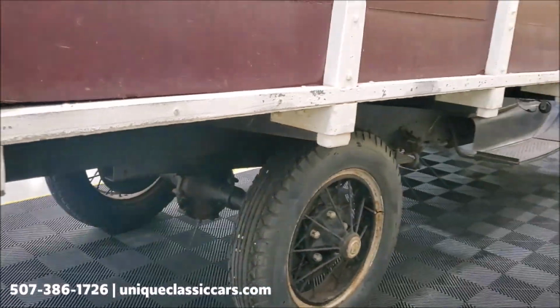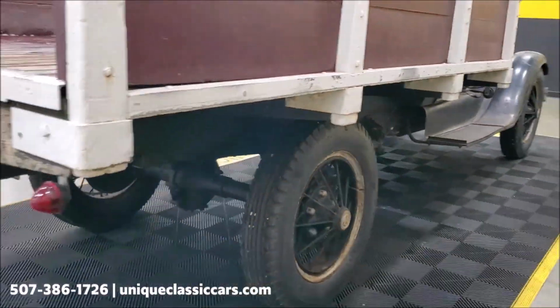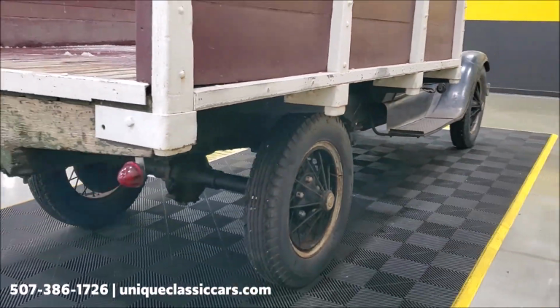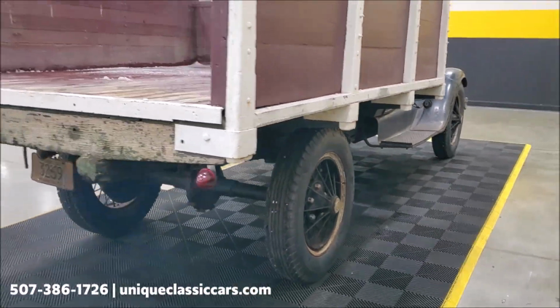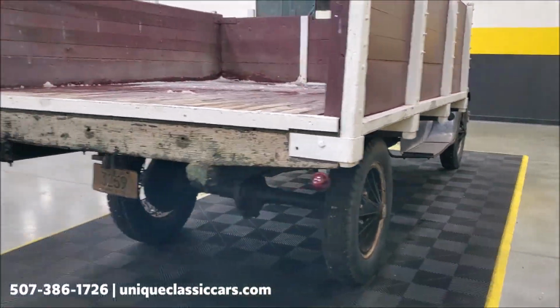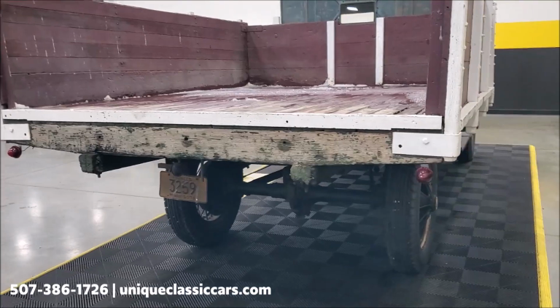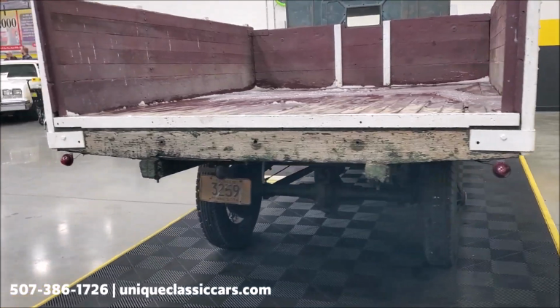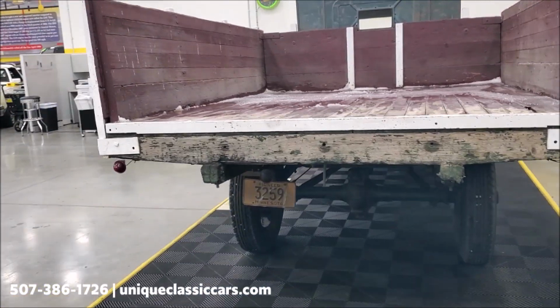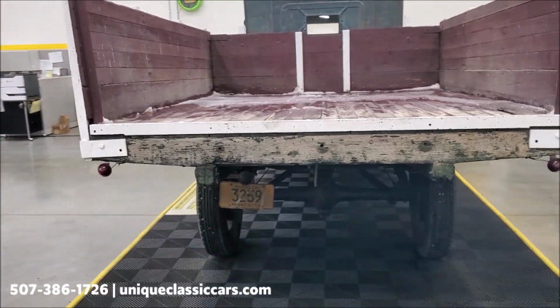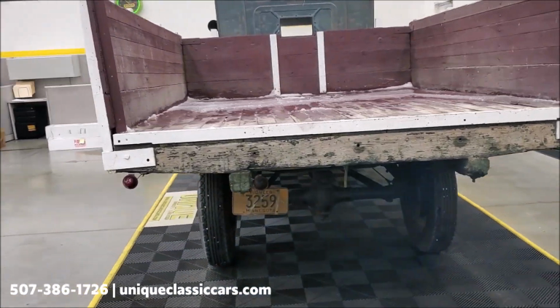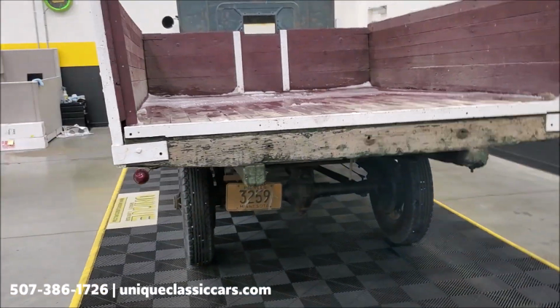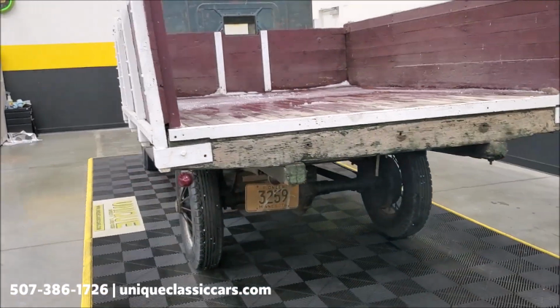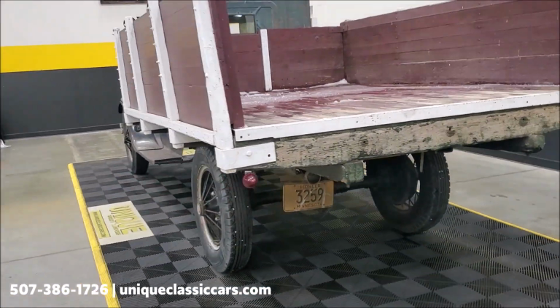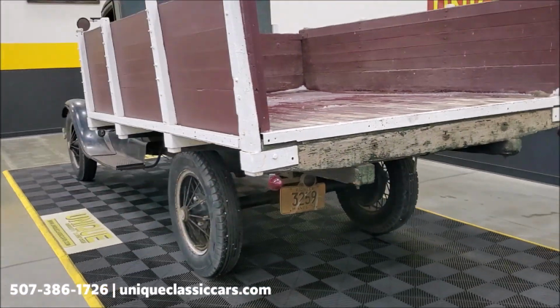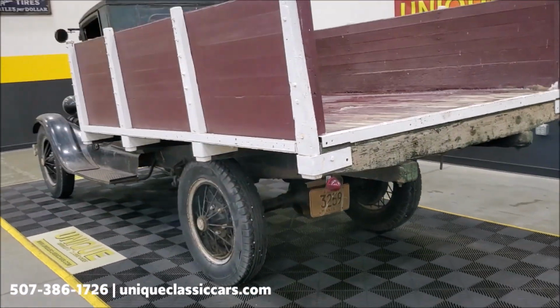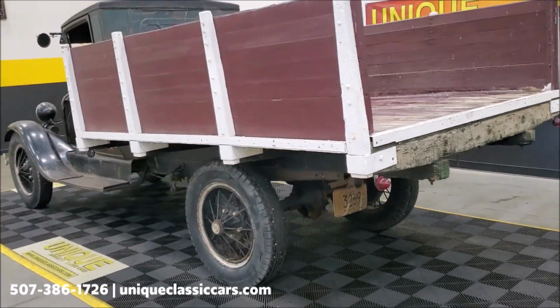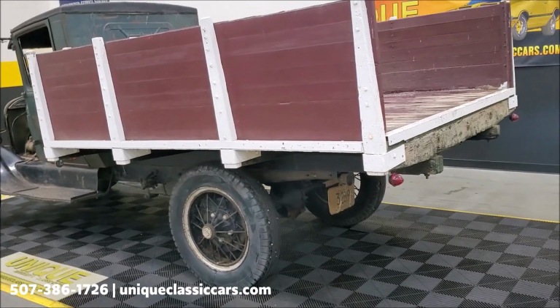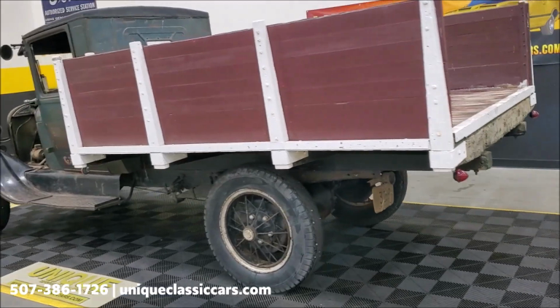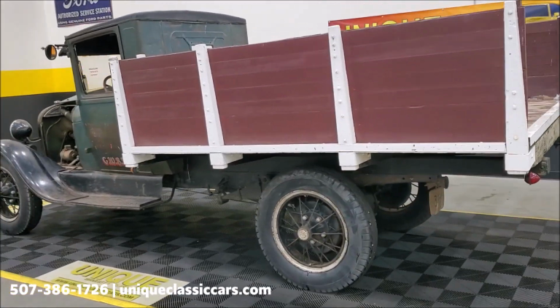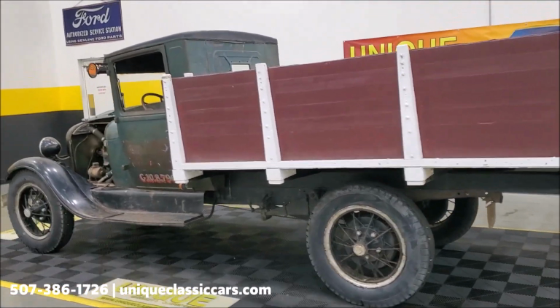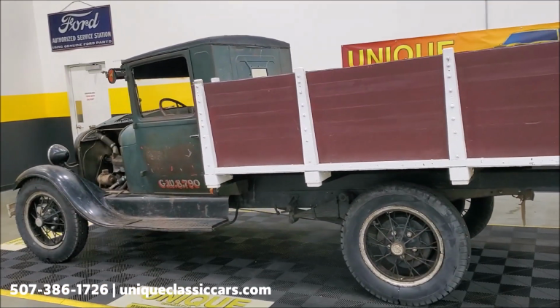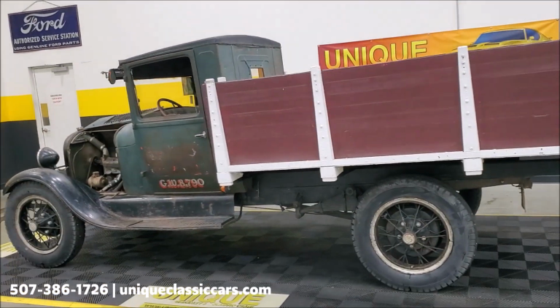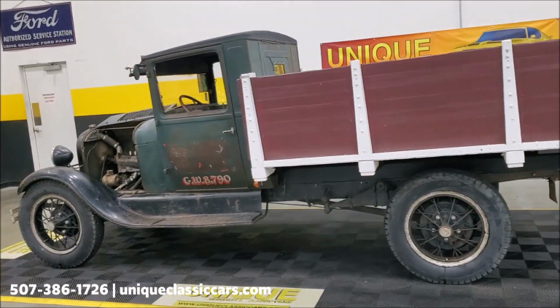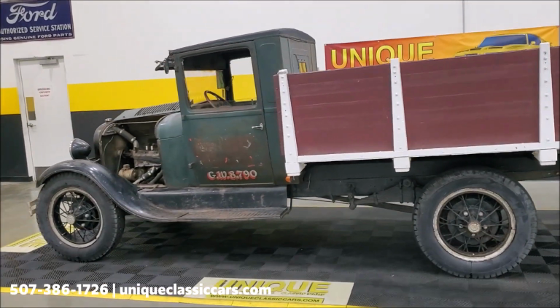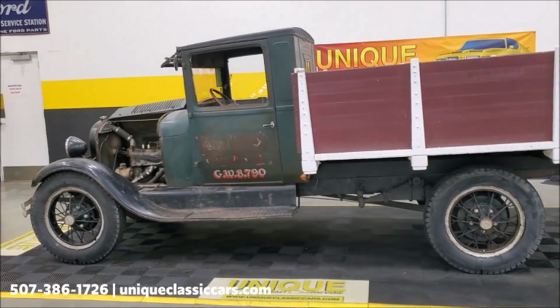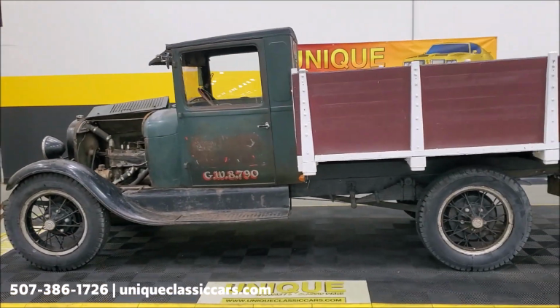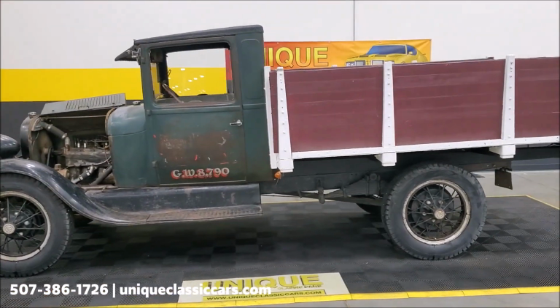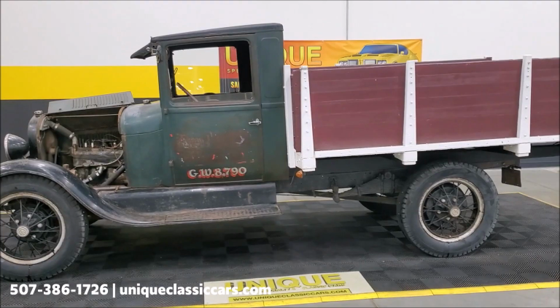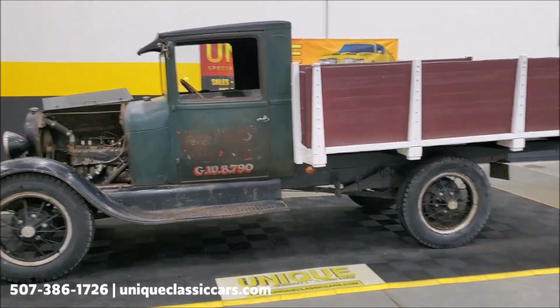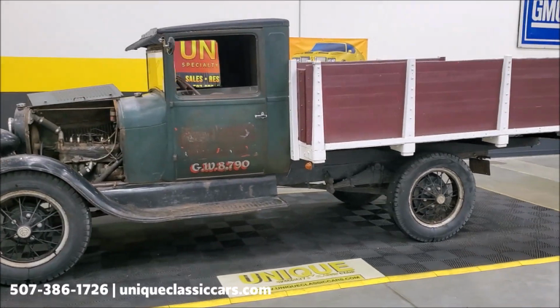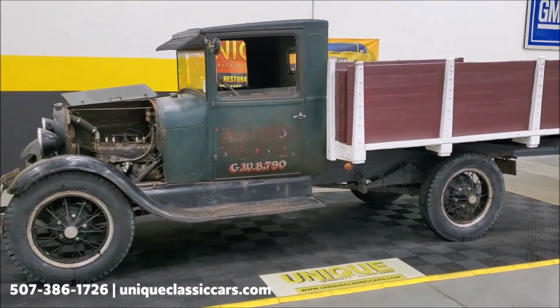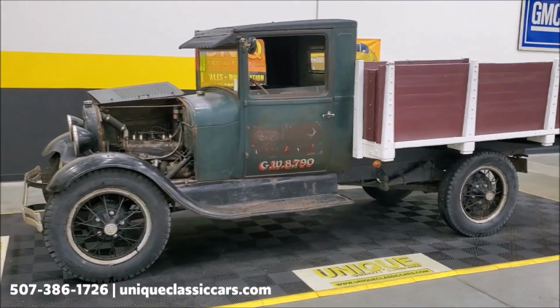As I mentioned, you can see all the still pictures of this car on our website at uniqueclassiccars.com. Trade-ins are considered and offers are always considered as well.